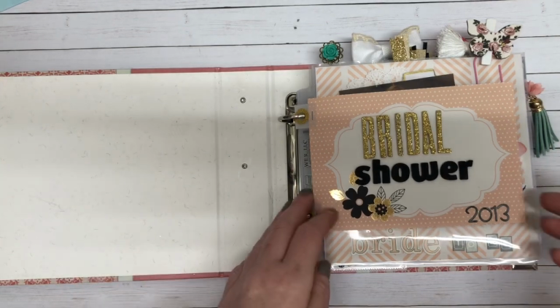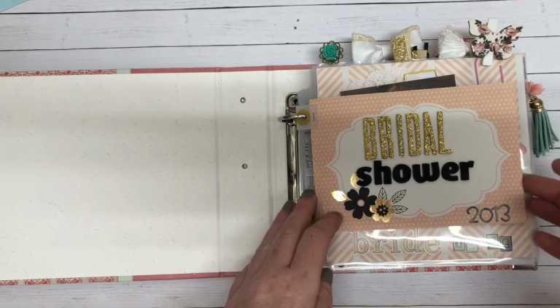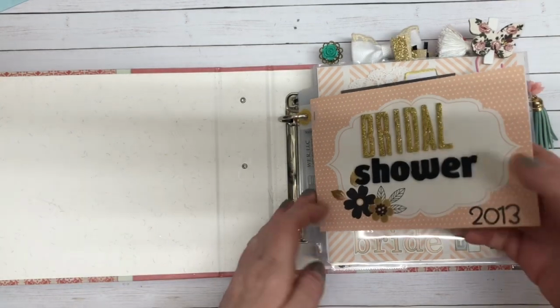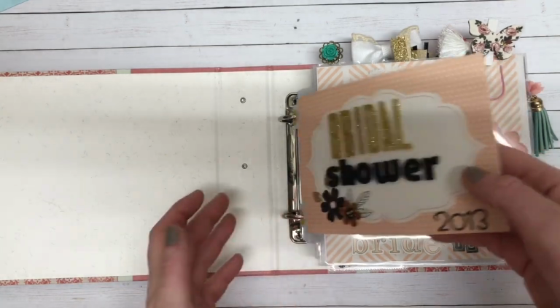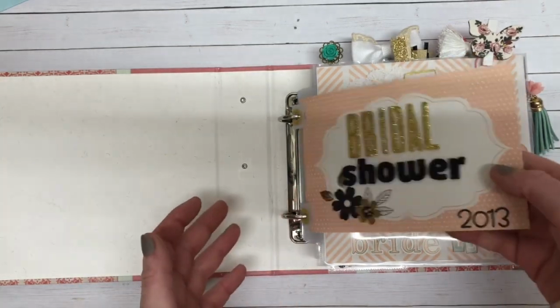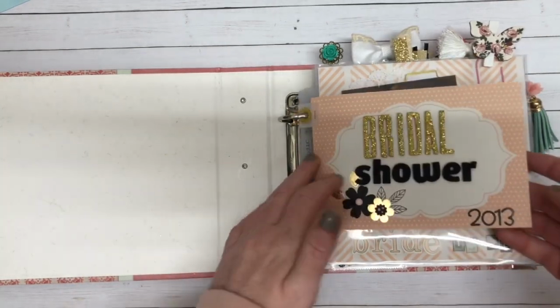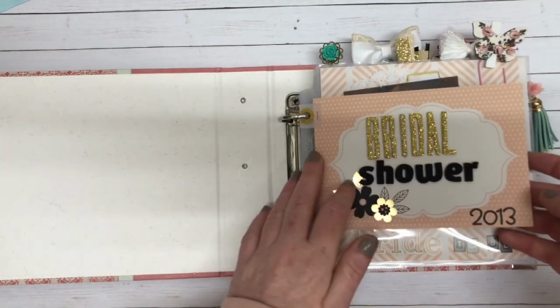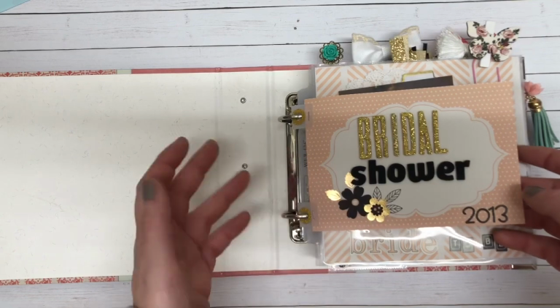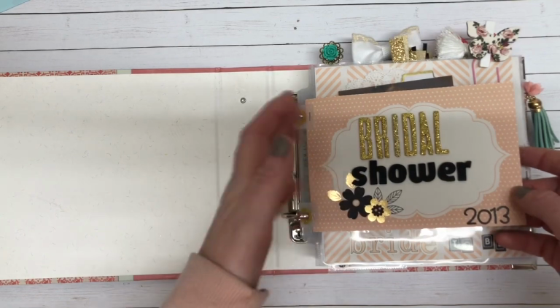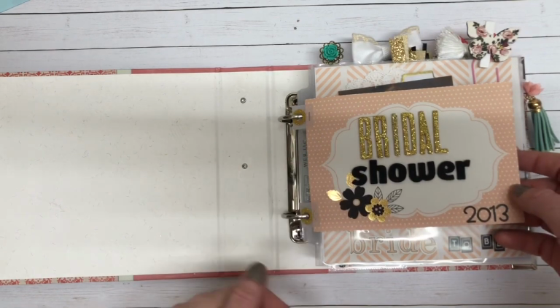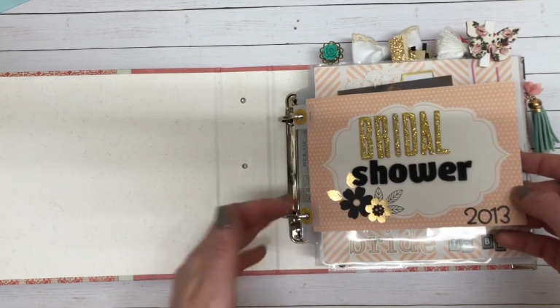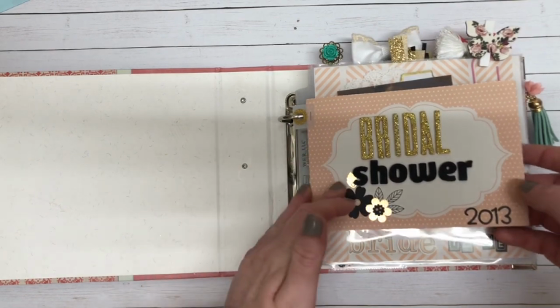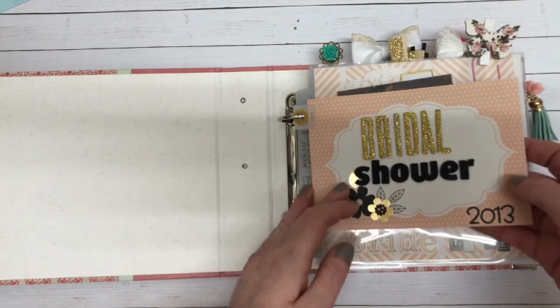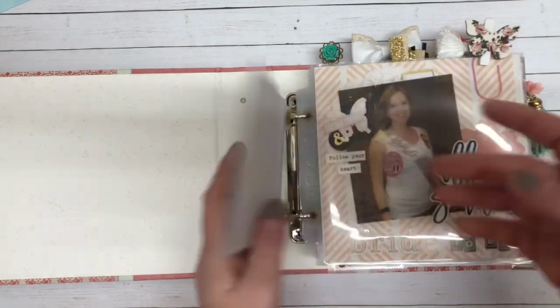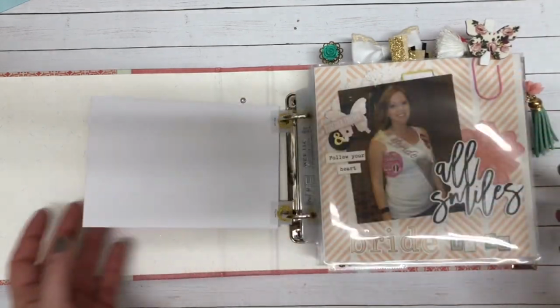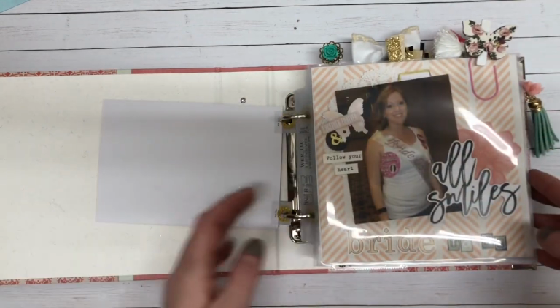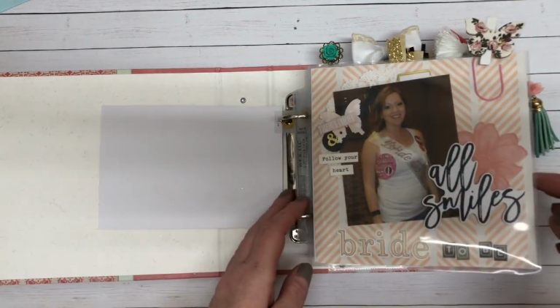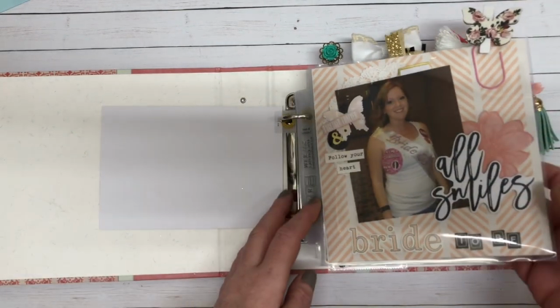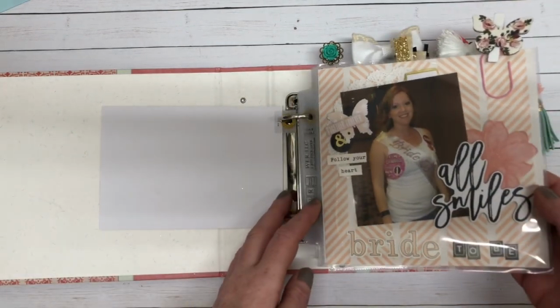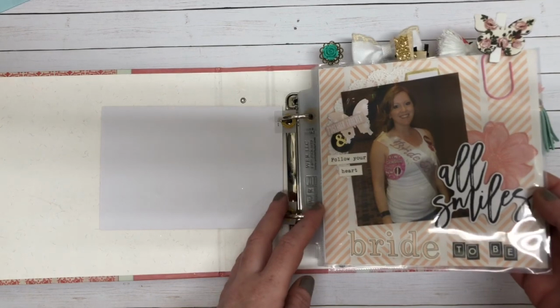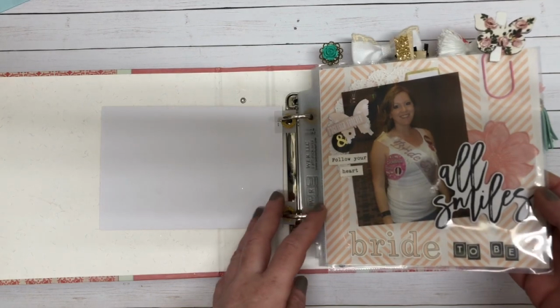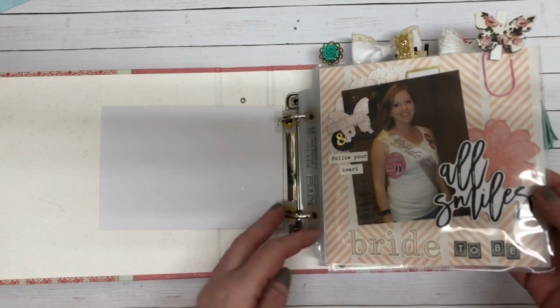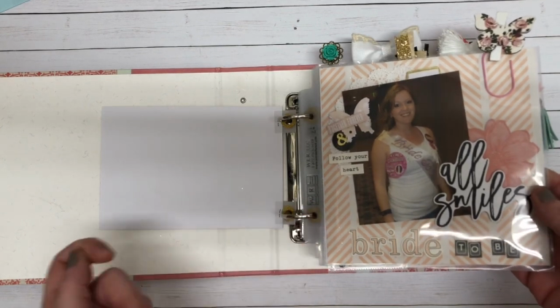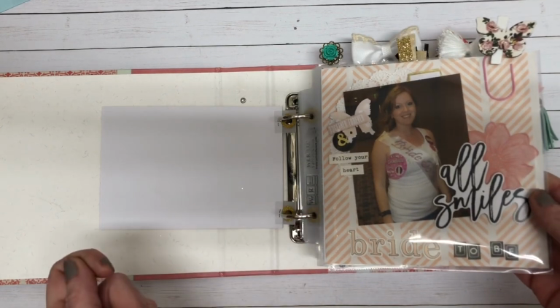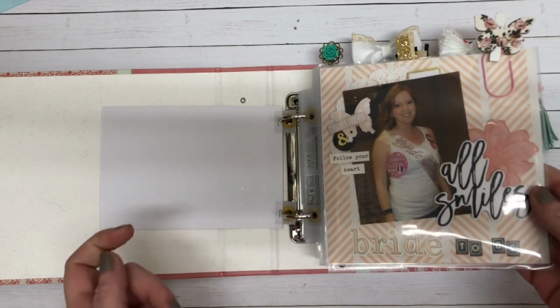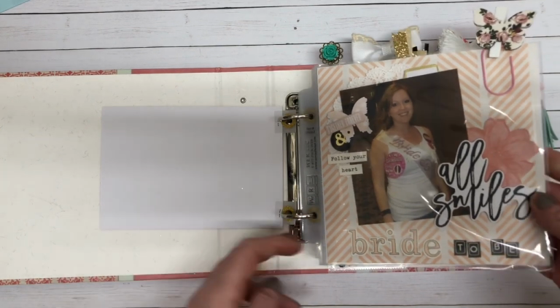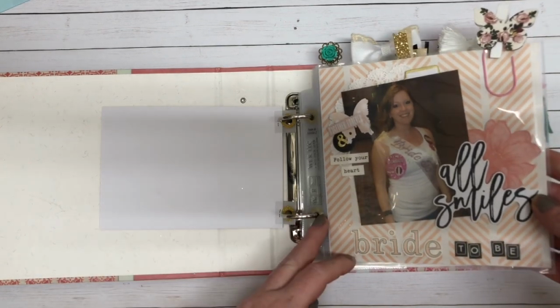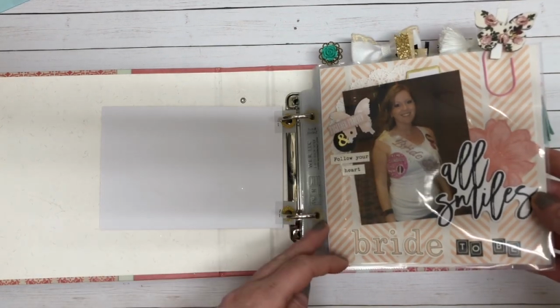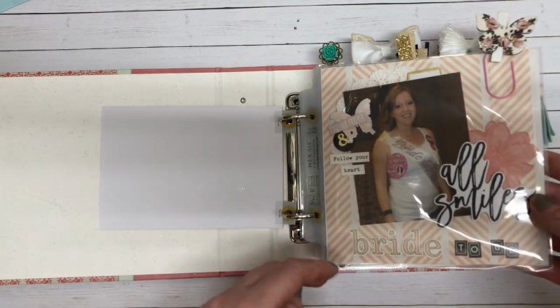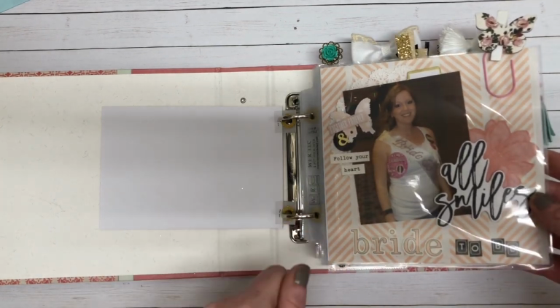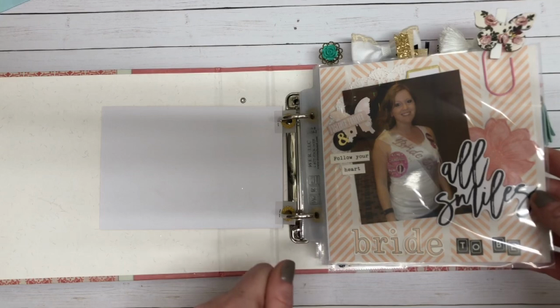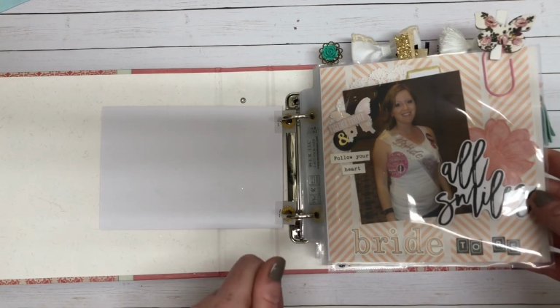This is the front little page and I just put 'Bridal Shower 2013.' This is a photo of me the day of my bridal shower, and like I said, I kept things very simple.